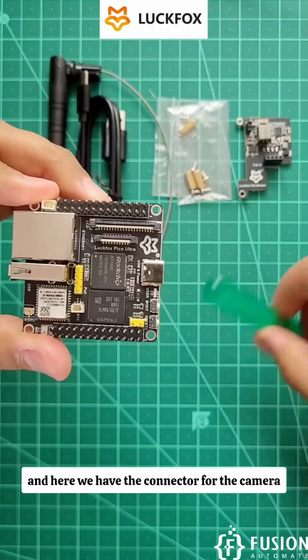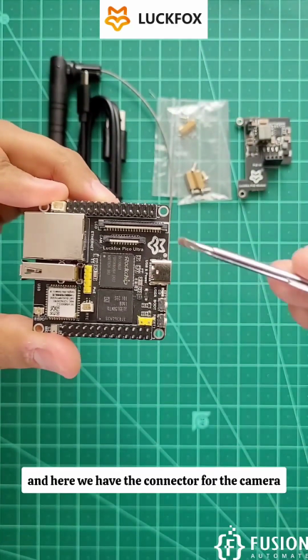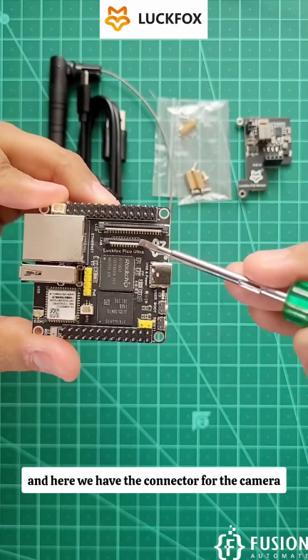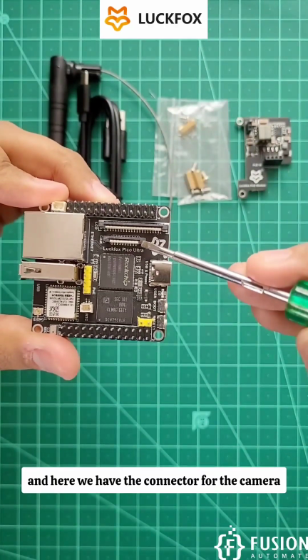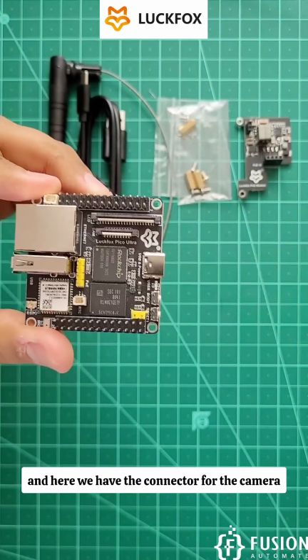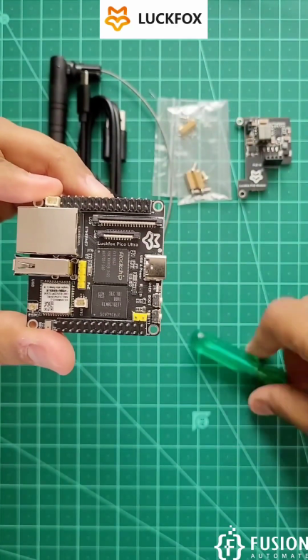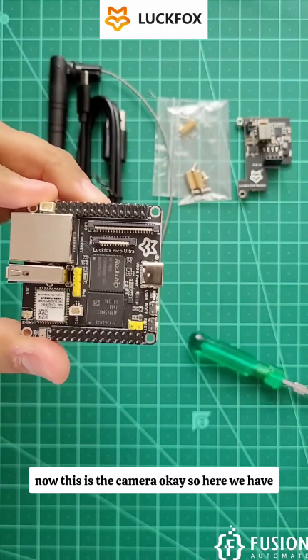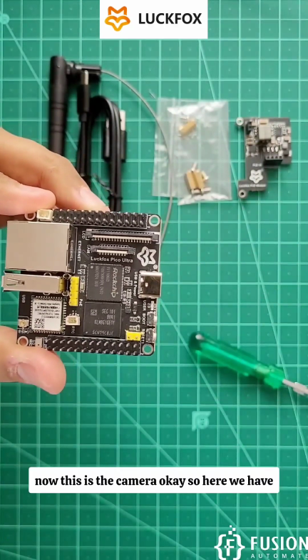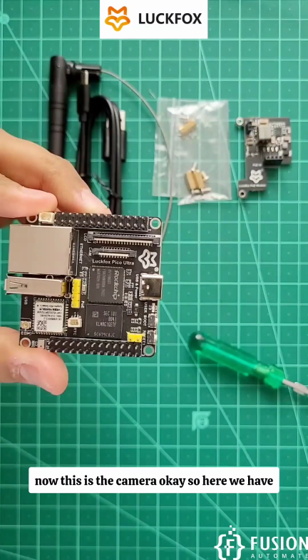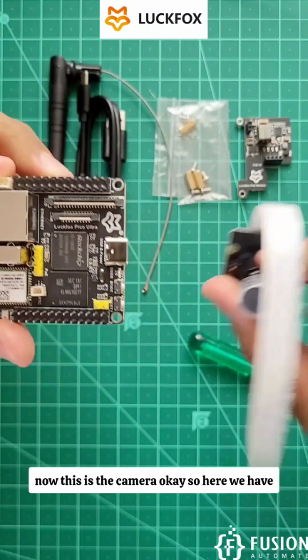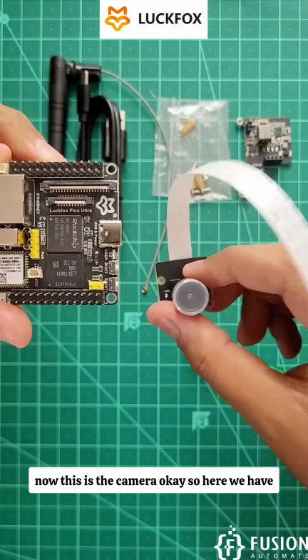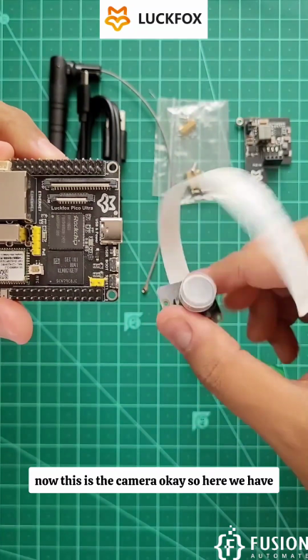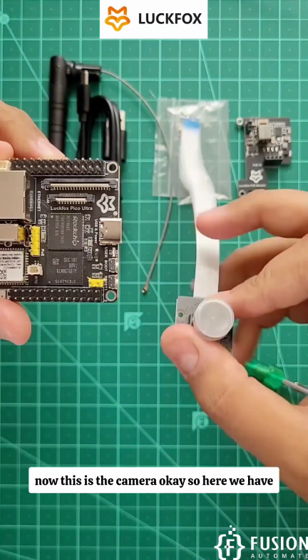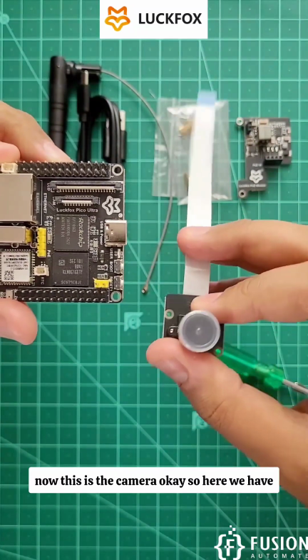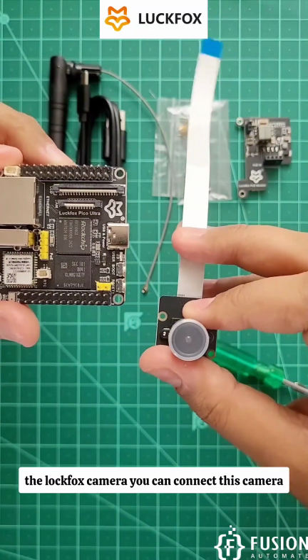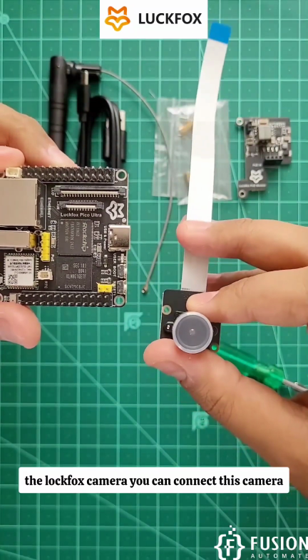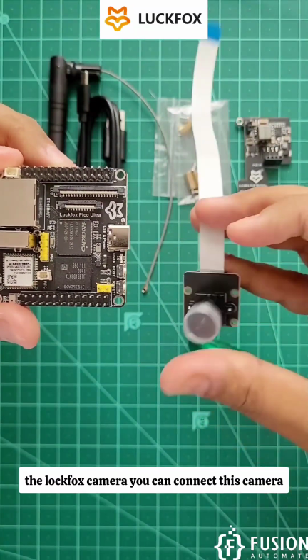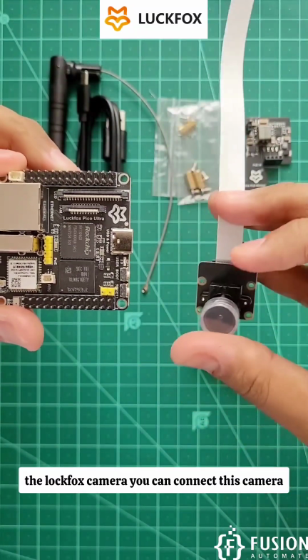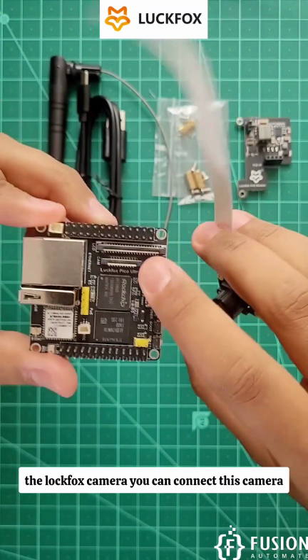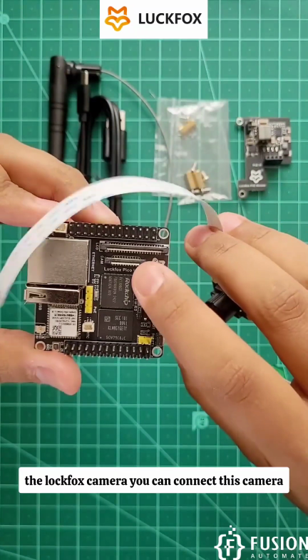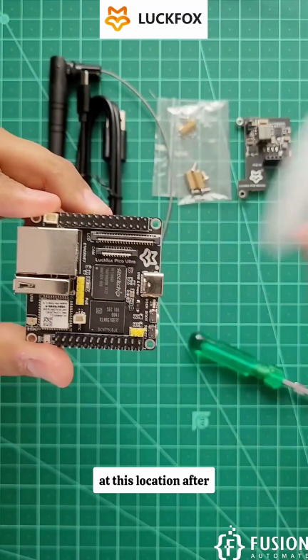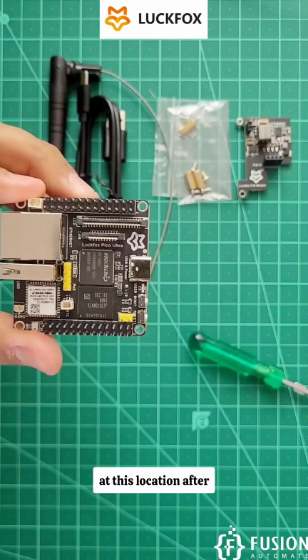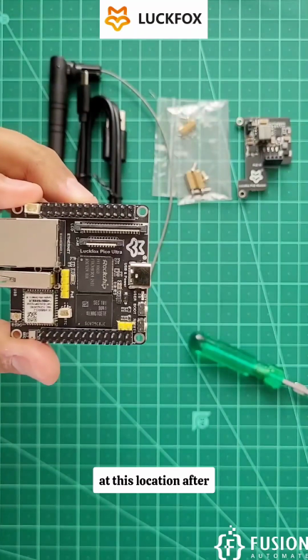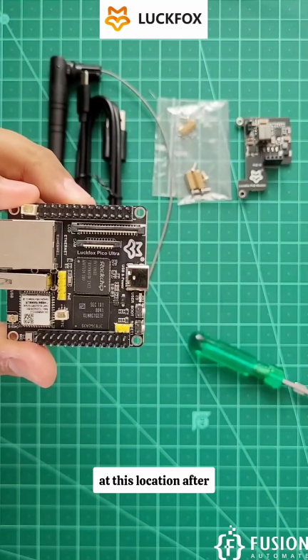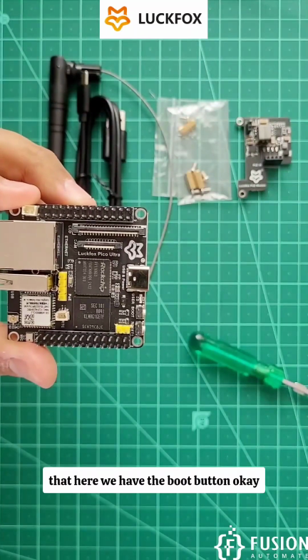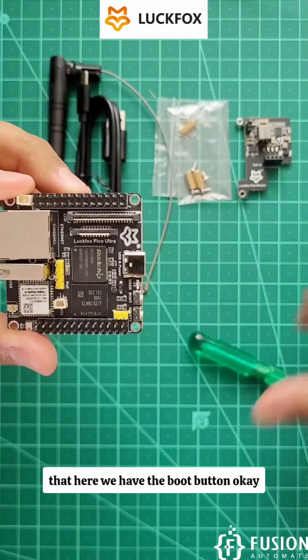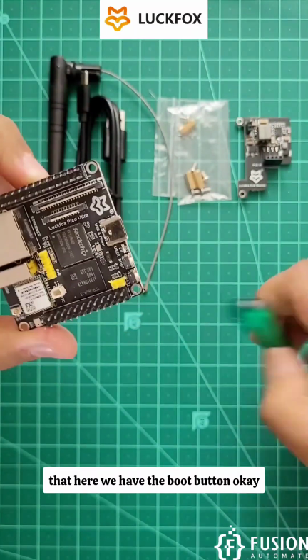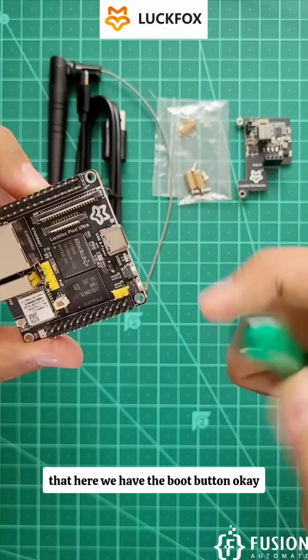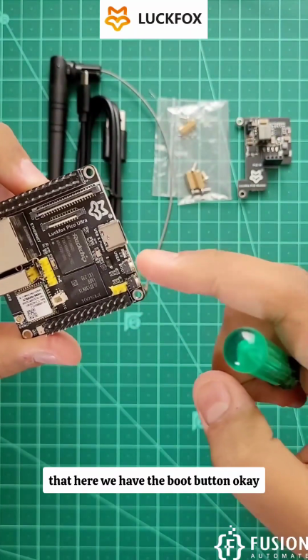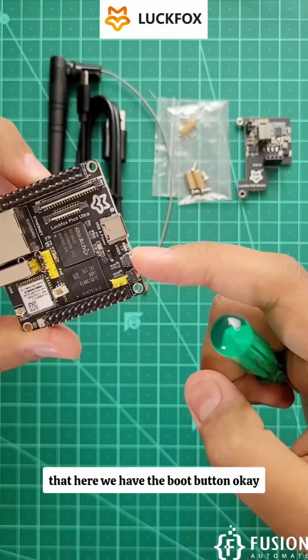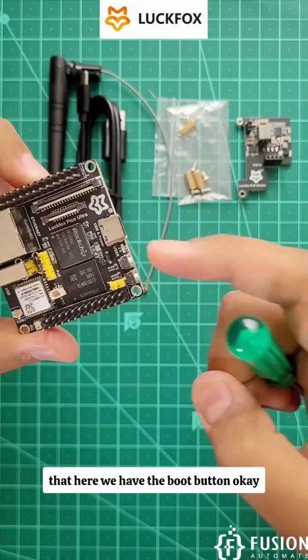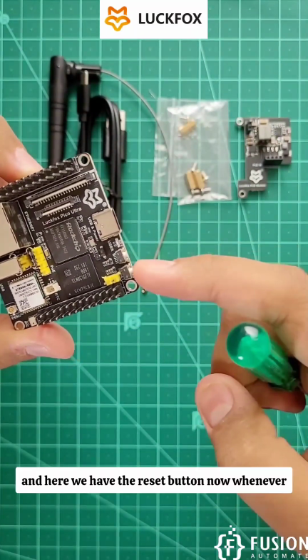Here we have the connector for the camera. This is the Luckfox camera, and you can connect this camera at this location.